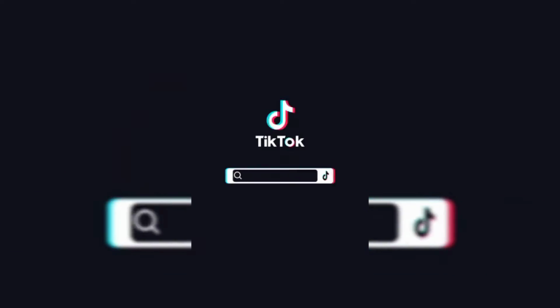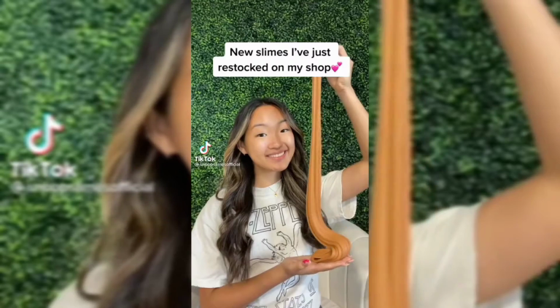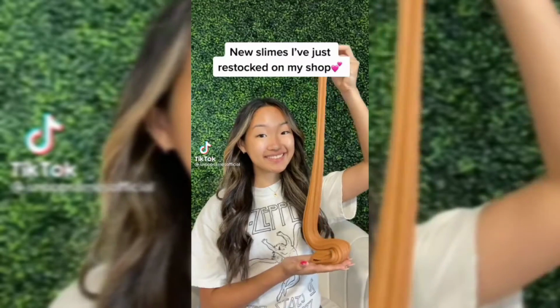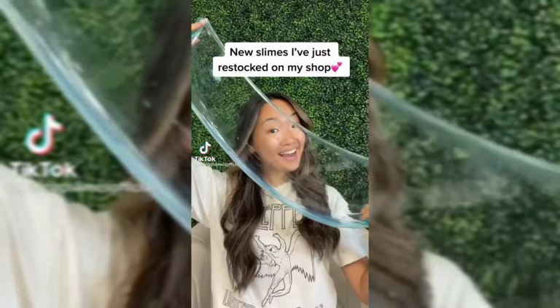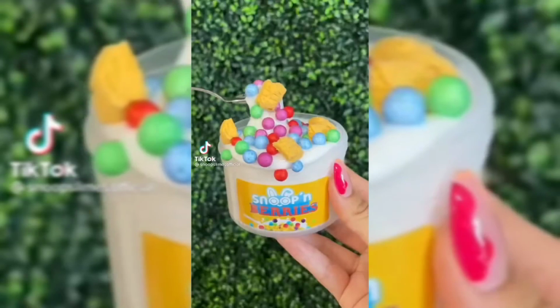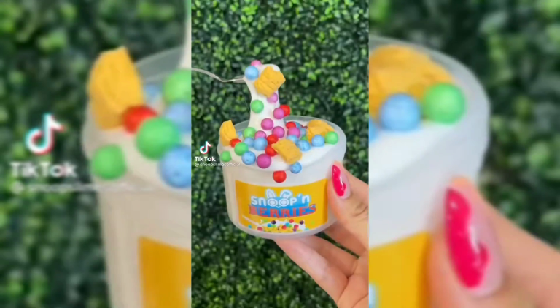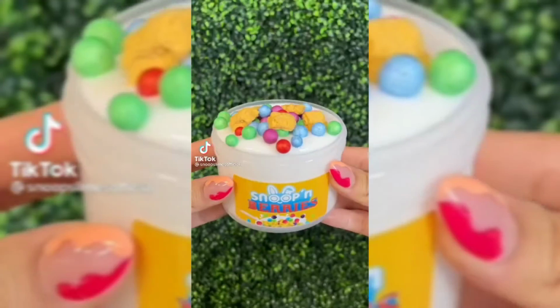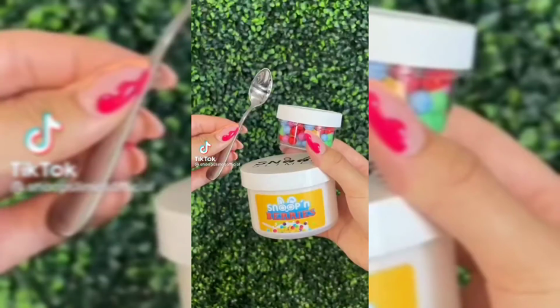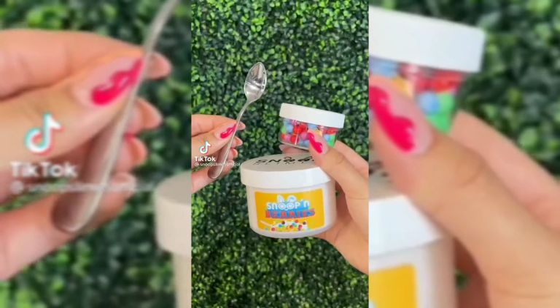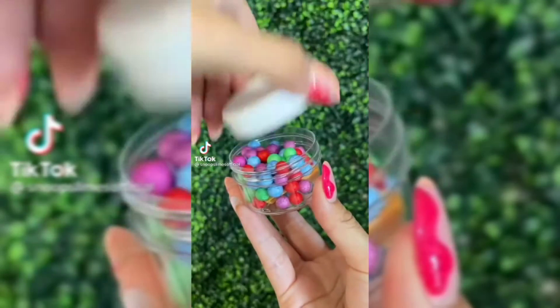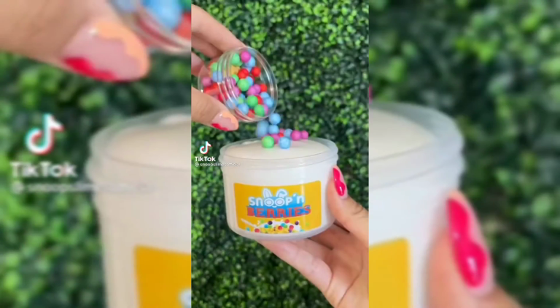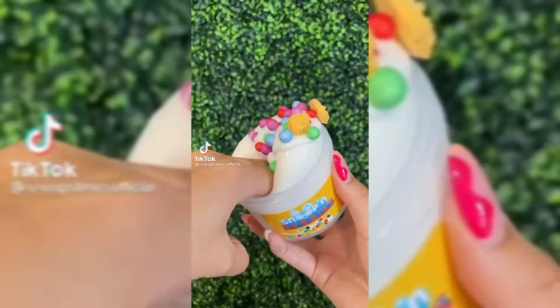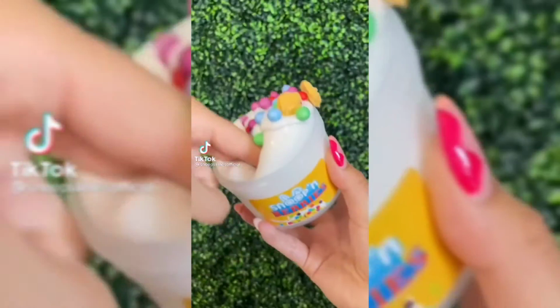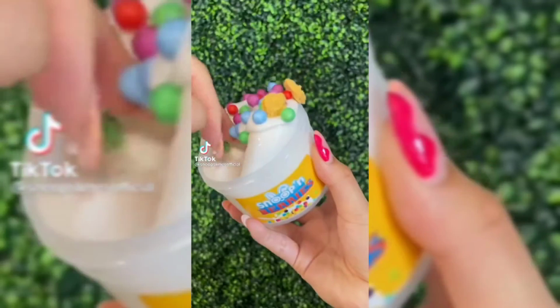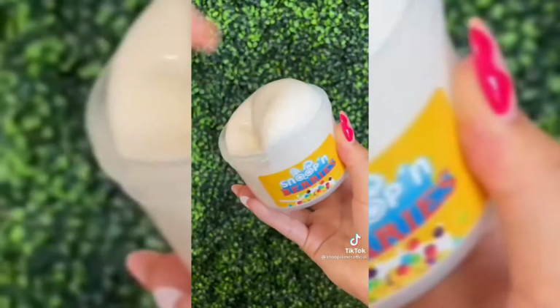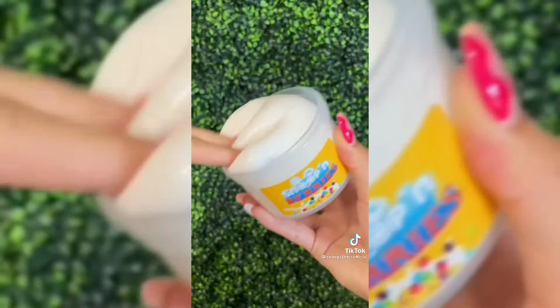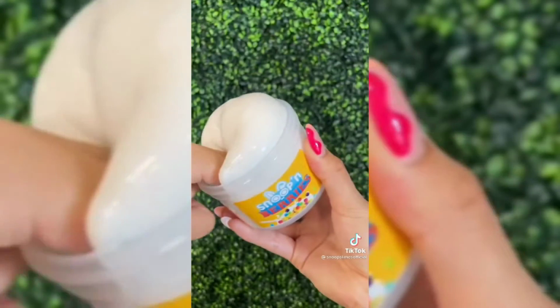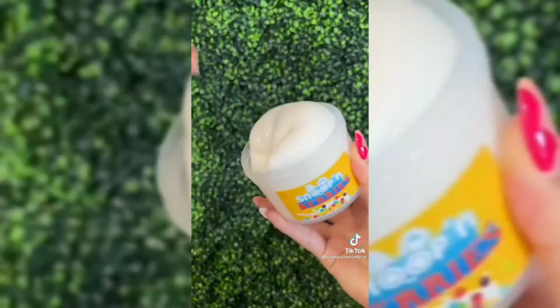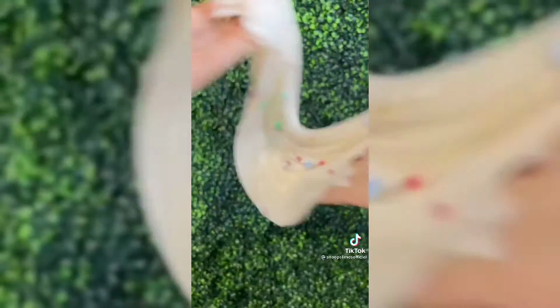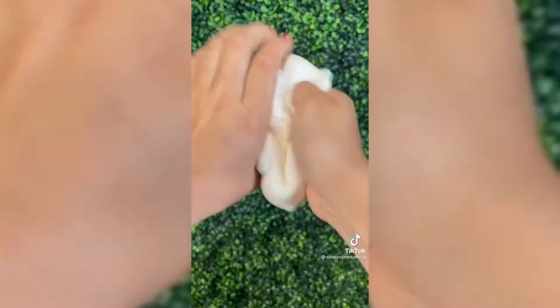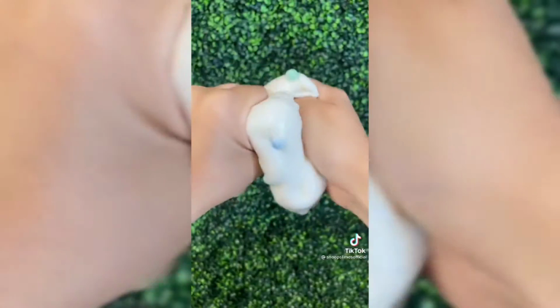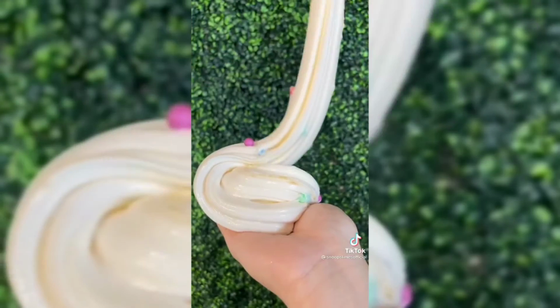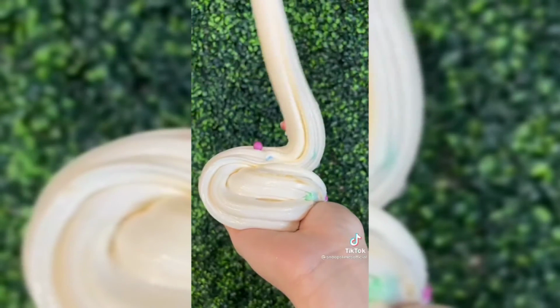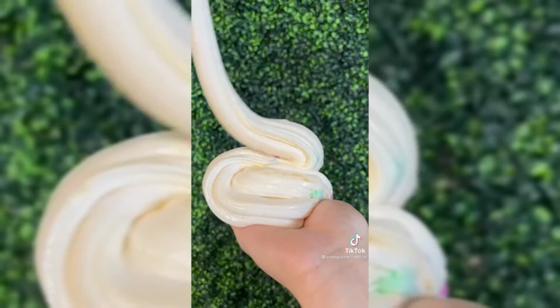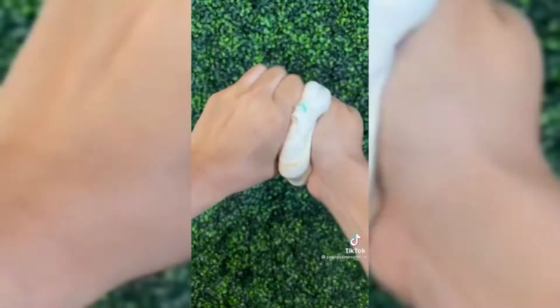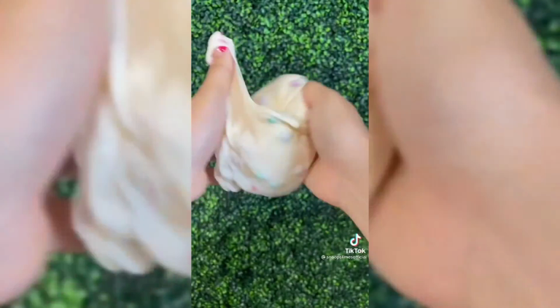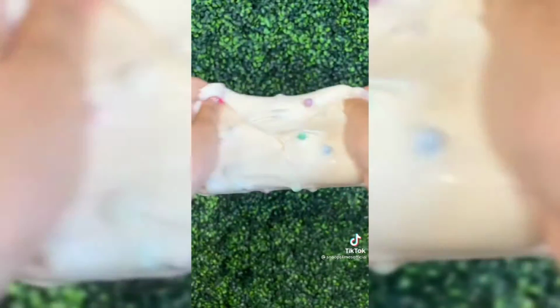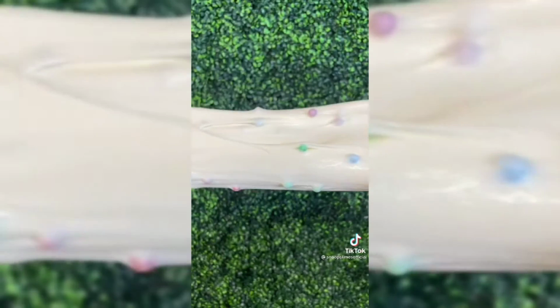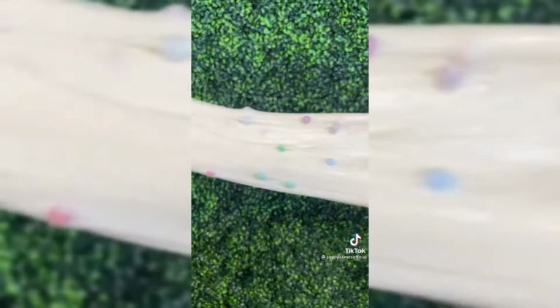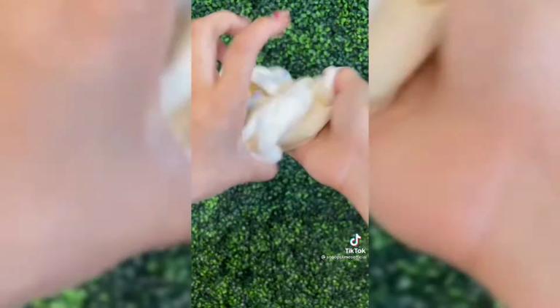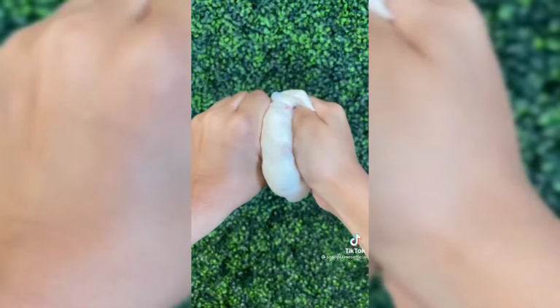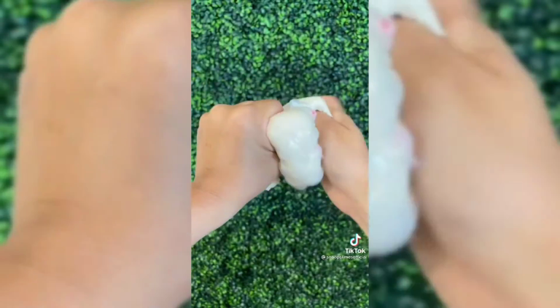Here are the new slimes that I've just restocked. First is Snoop and Crunch. This is a clicky and glossy slime inspired by the cereal Captain Crunch Berries. It is scented just like the name and it will come with cereal add-ons for you to mix into the base. The texture is so addicting and it is one of my favorites from tonight's restock.